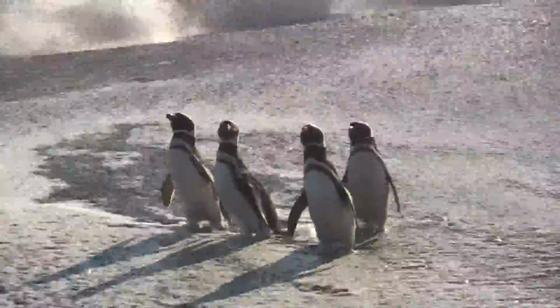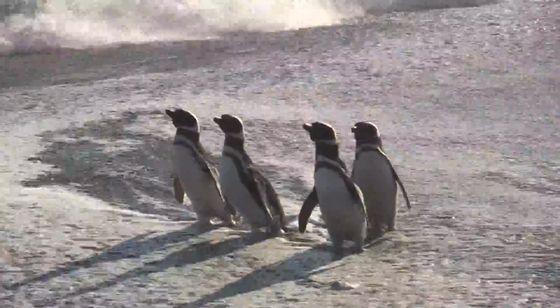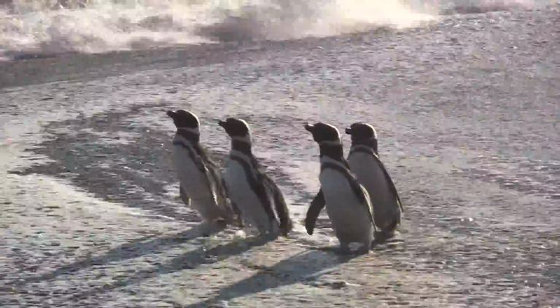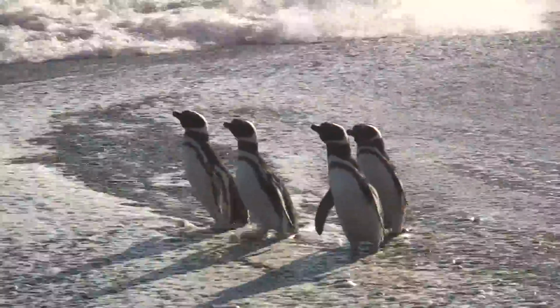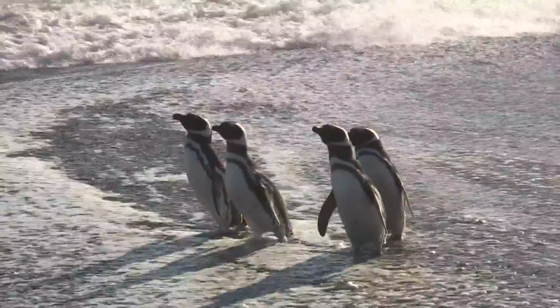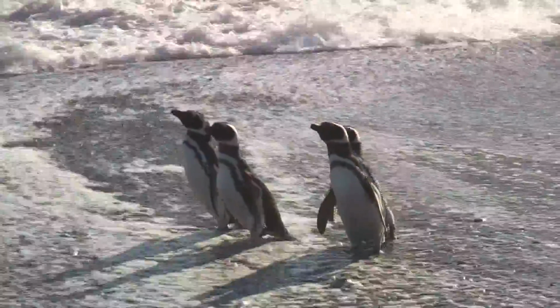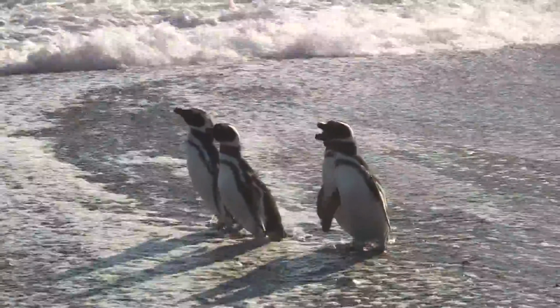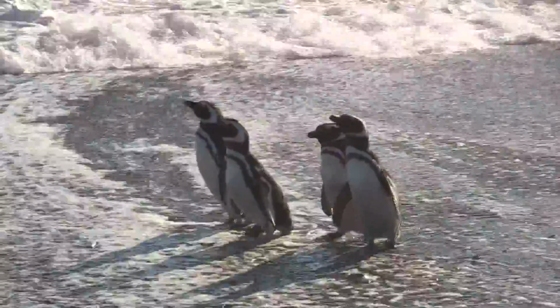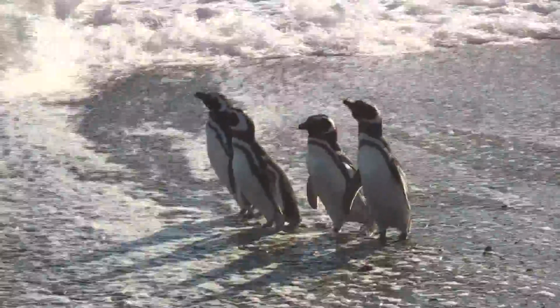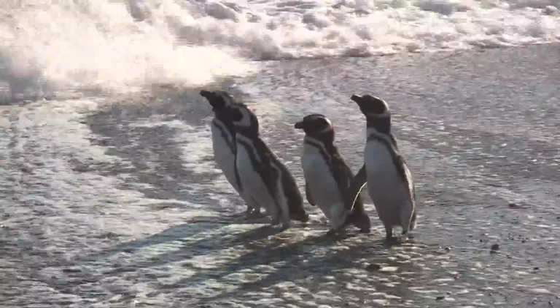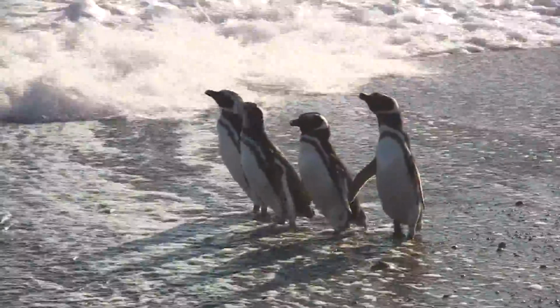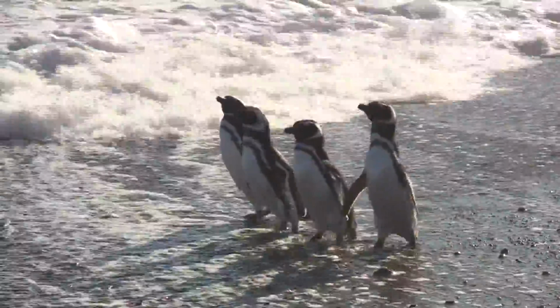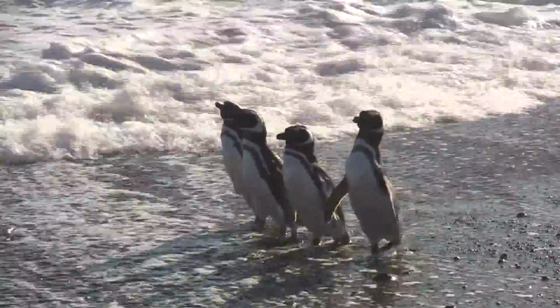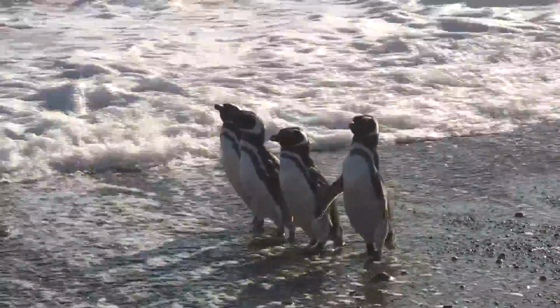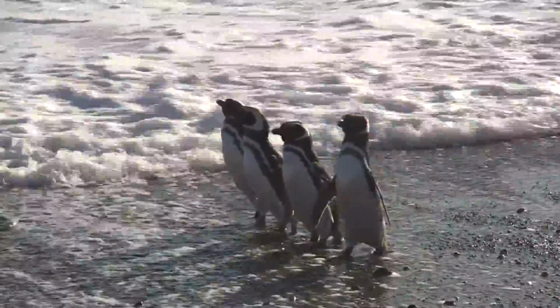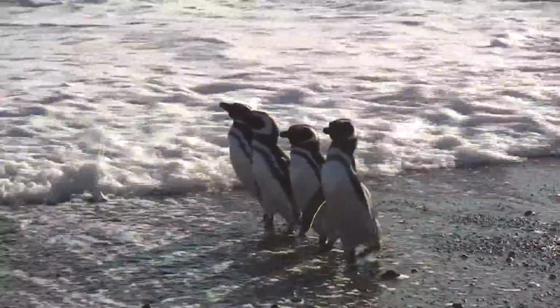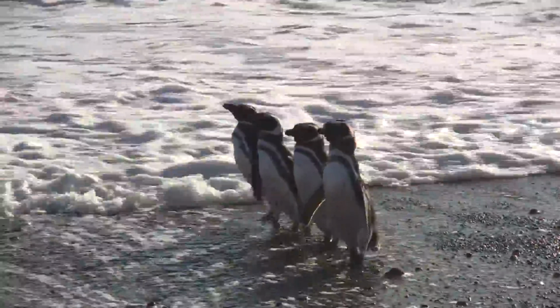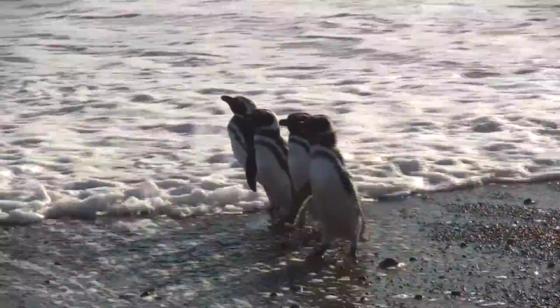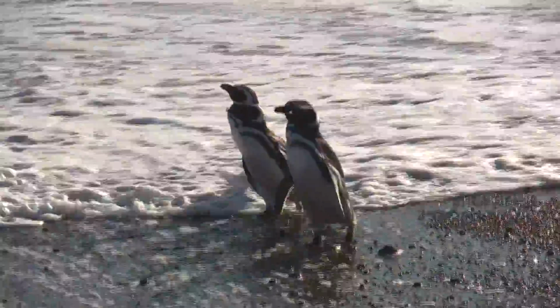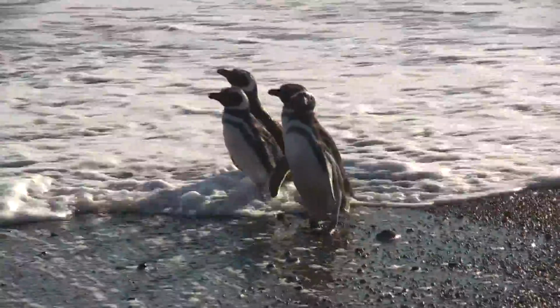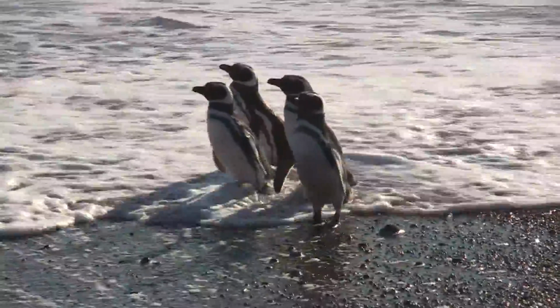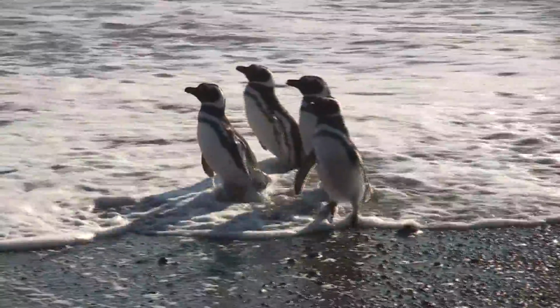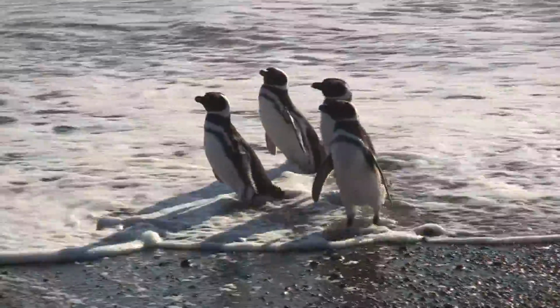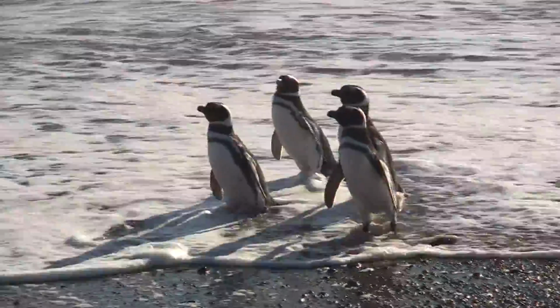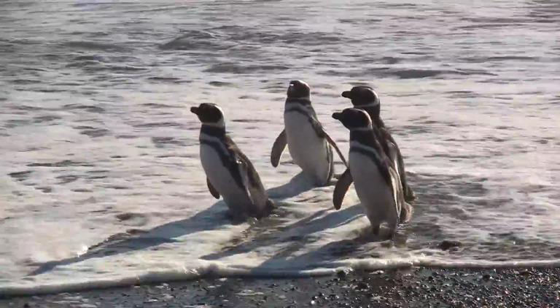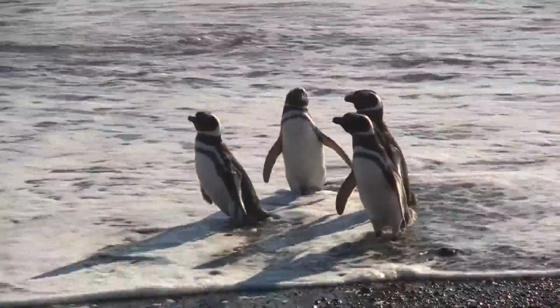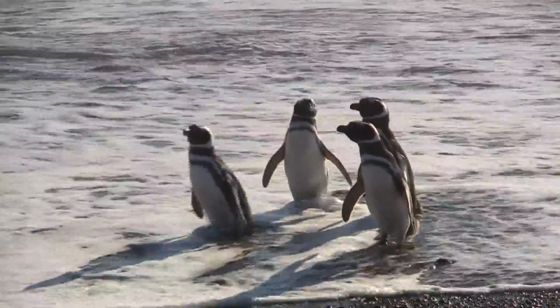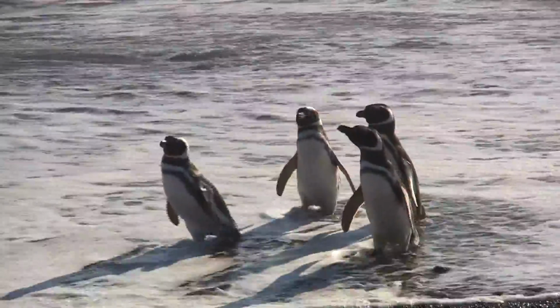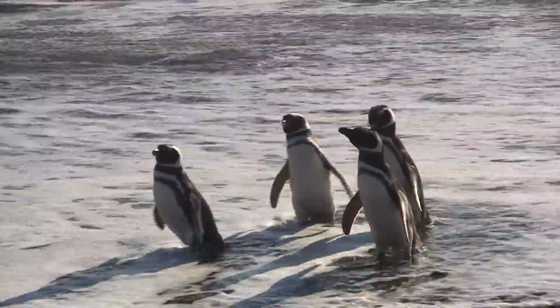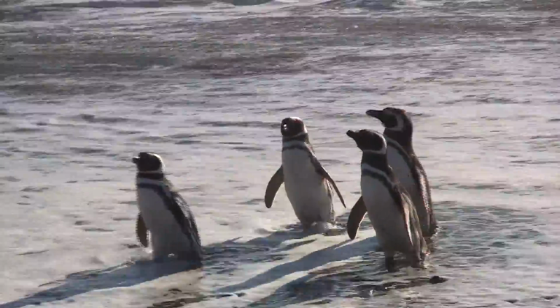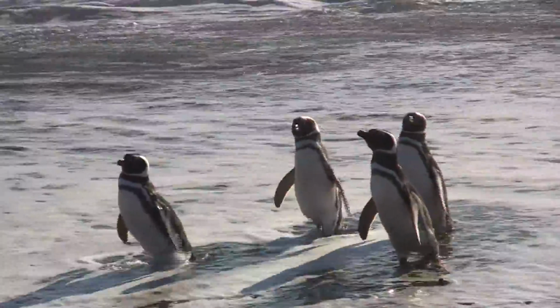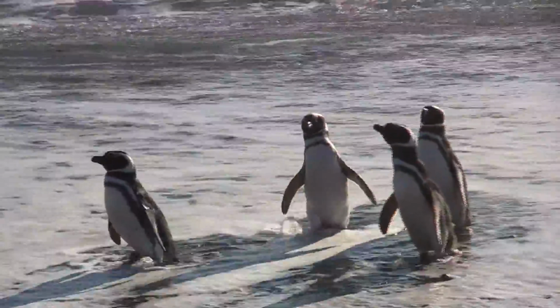As marine sentinels, the health of penguins tells us a lot about the health of their environment. Like humans, a key measurement of health is weight.